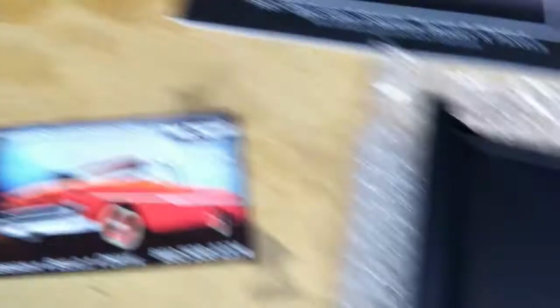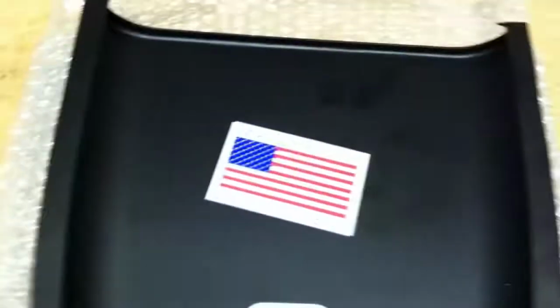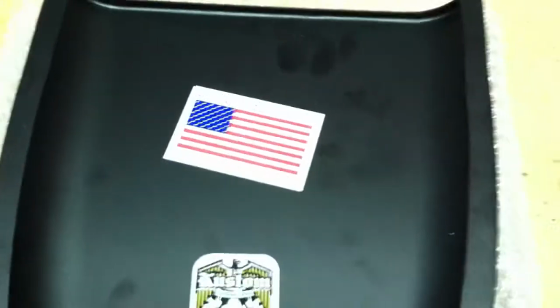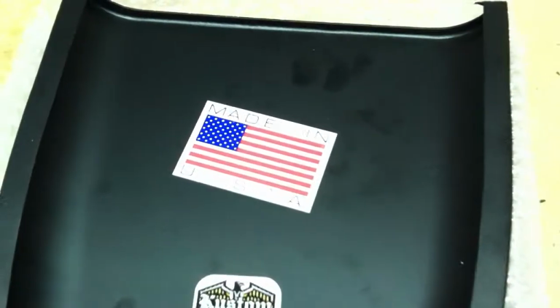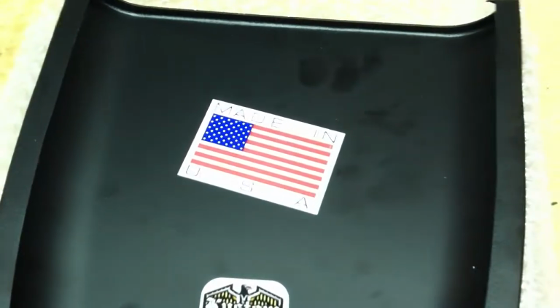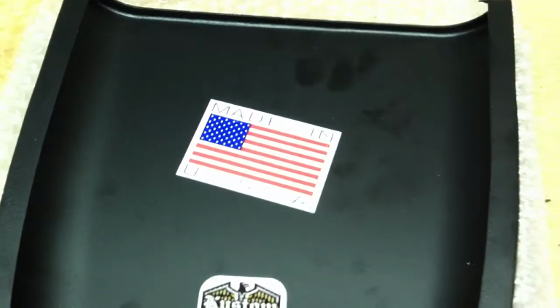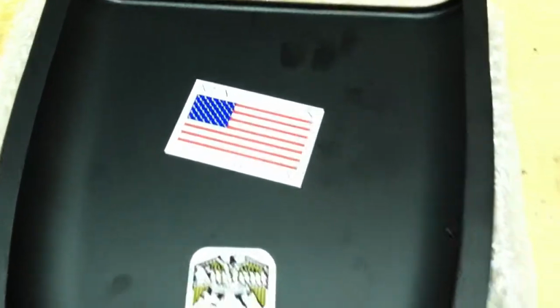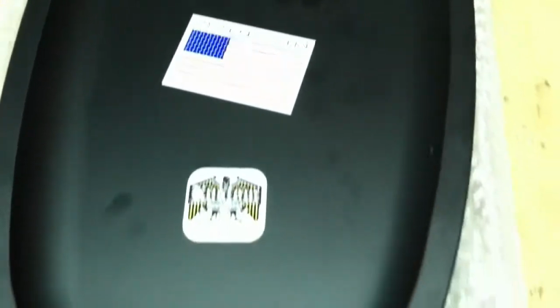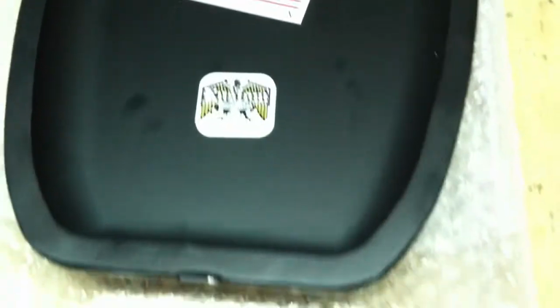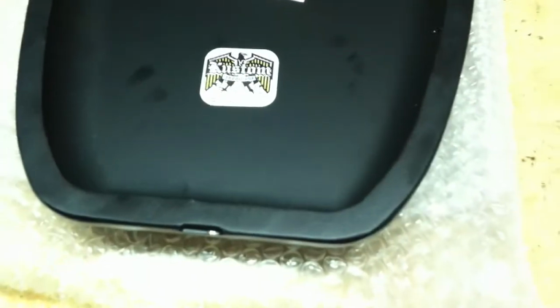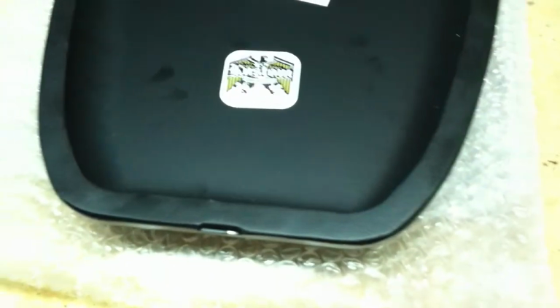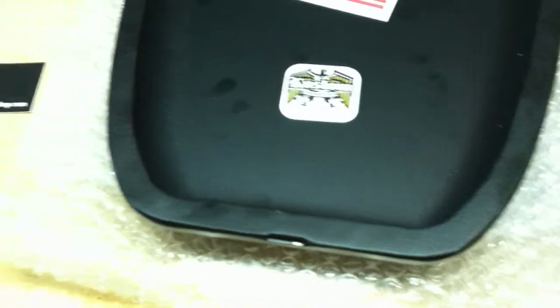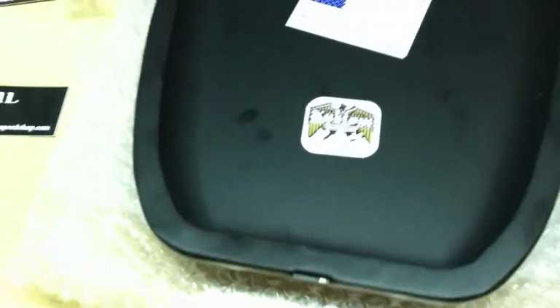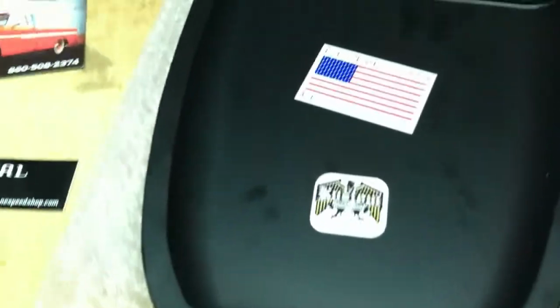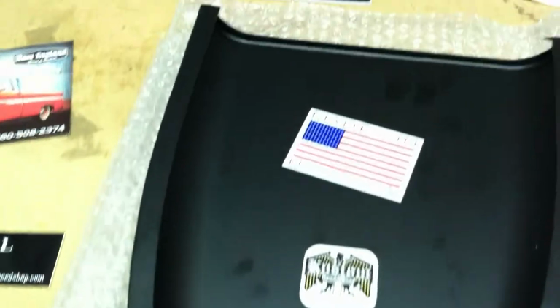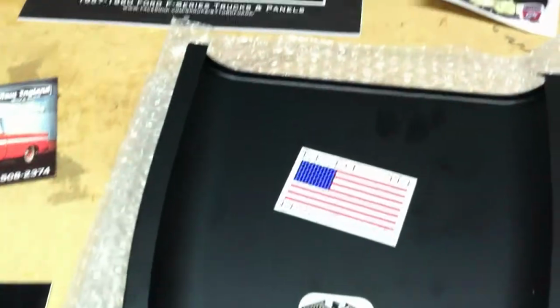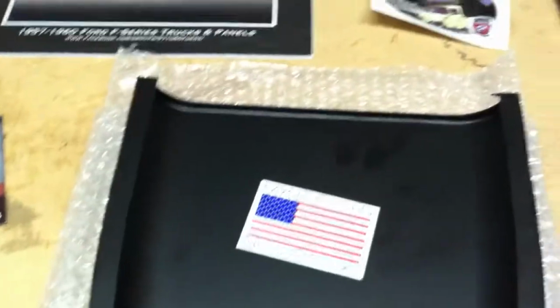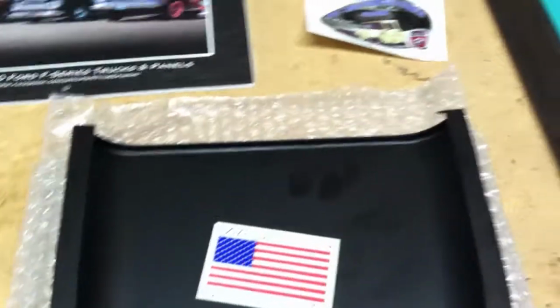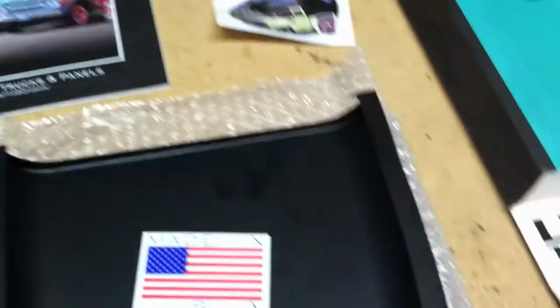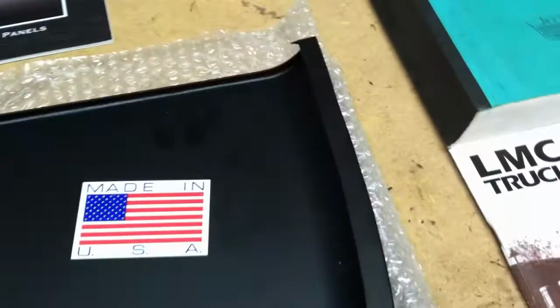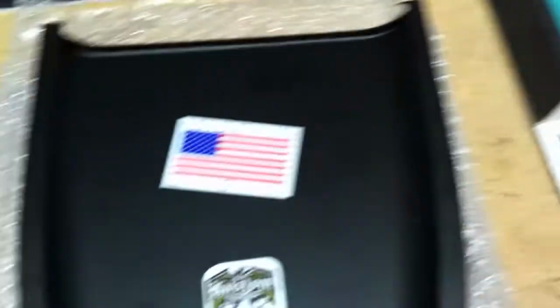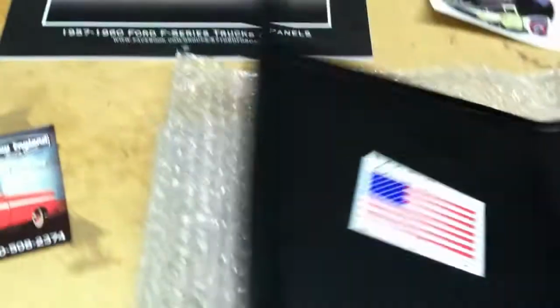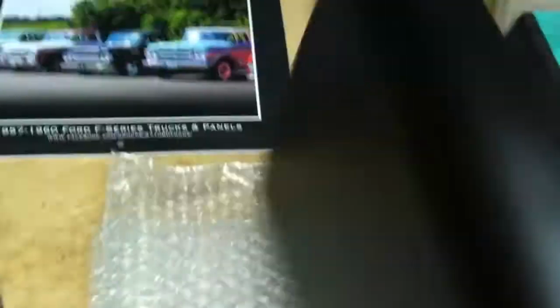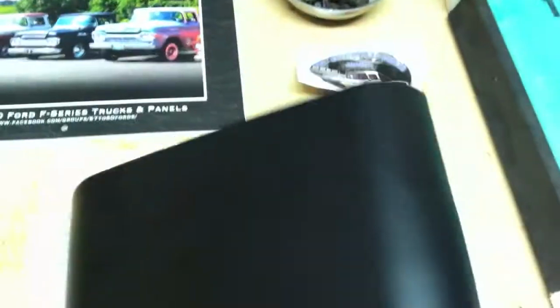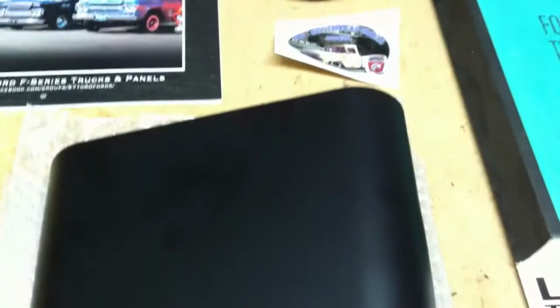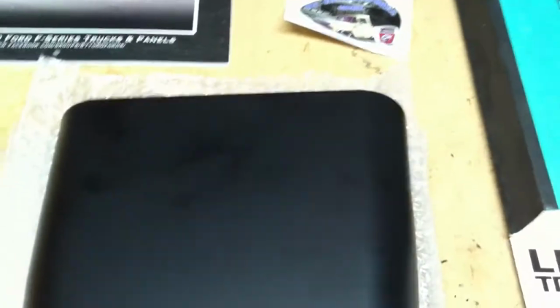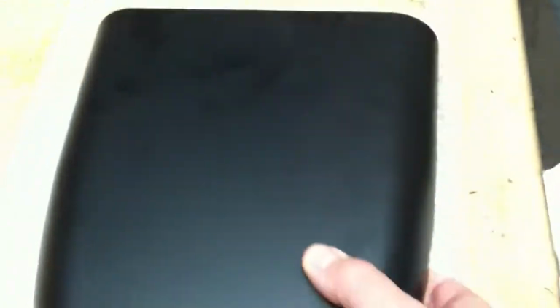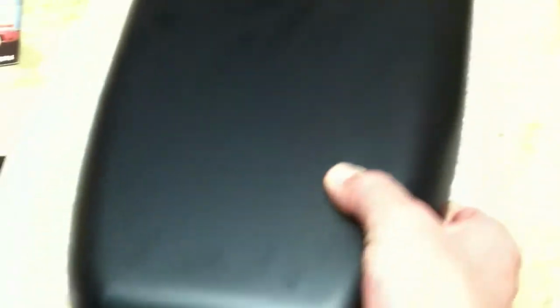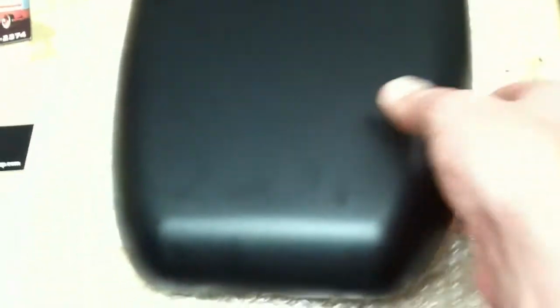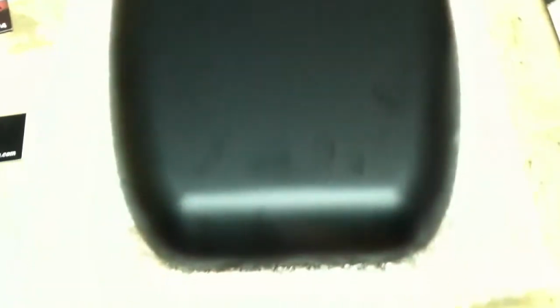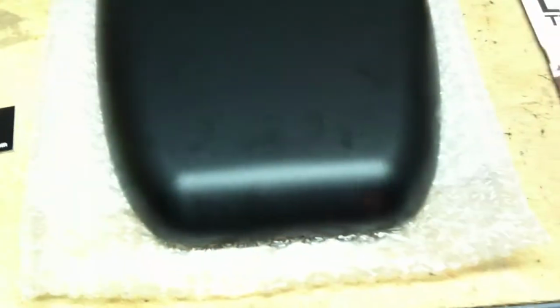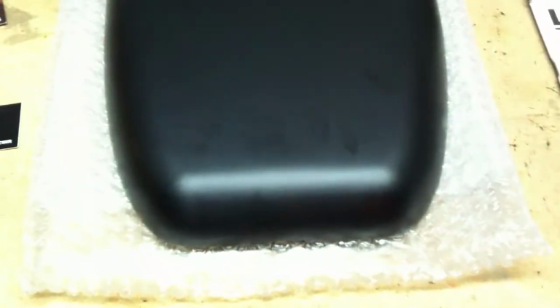The first thing I noticed is that it was made in the USA. It's made out of 16 gauge steel, powder coated in black. It's ultra strong, ultra sturdy — a great piece of equipment.